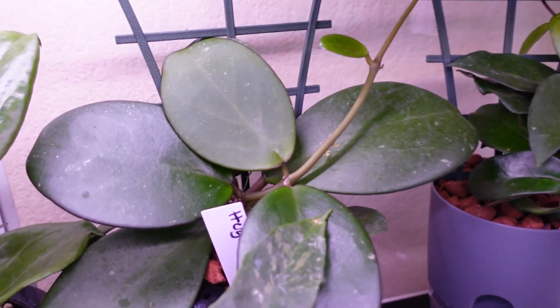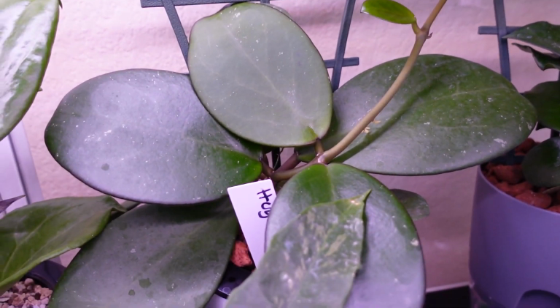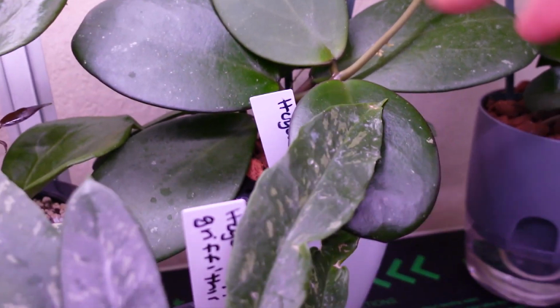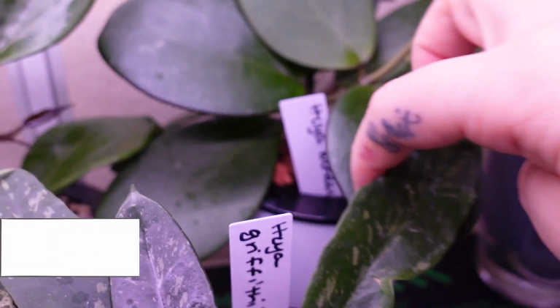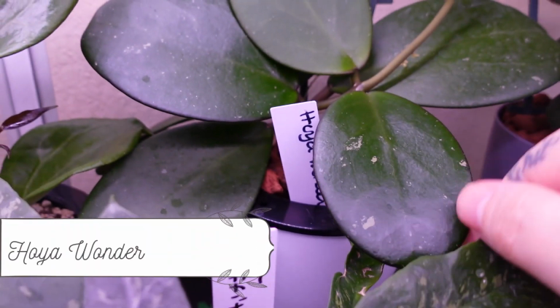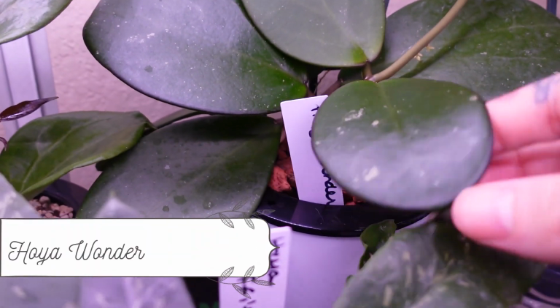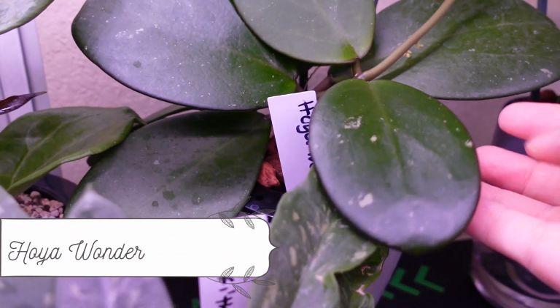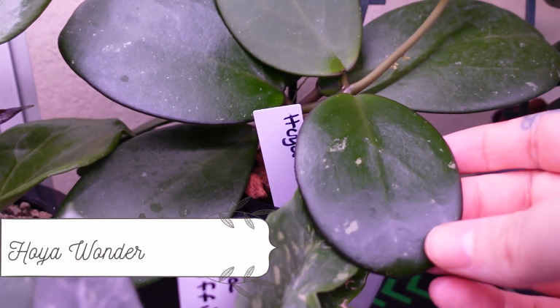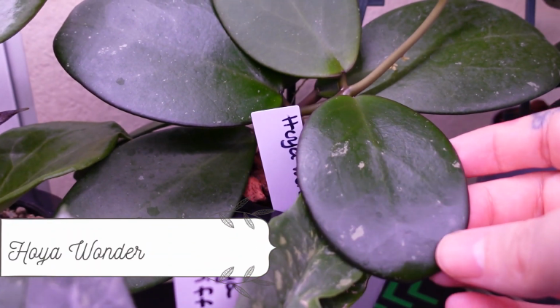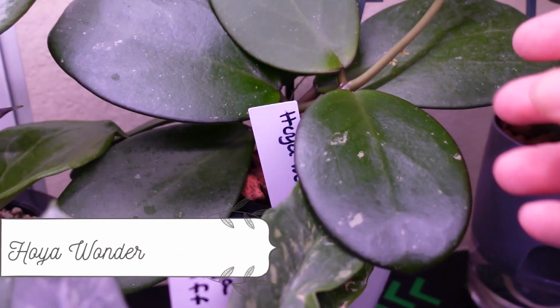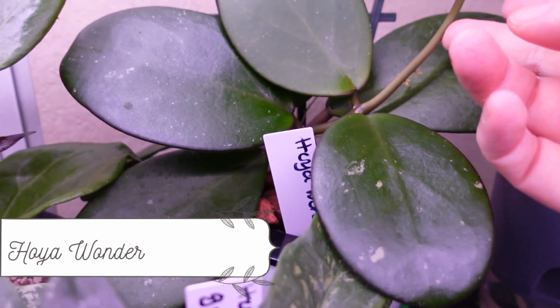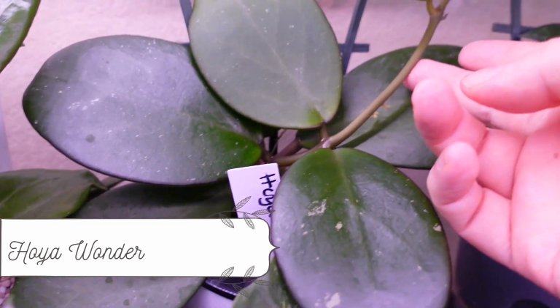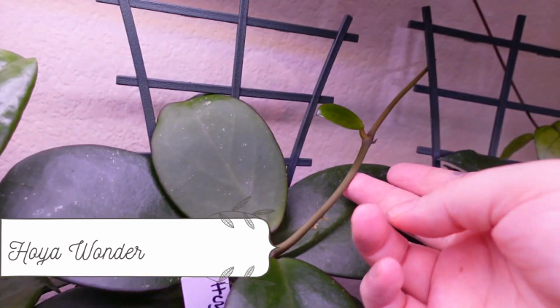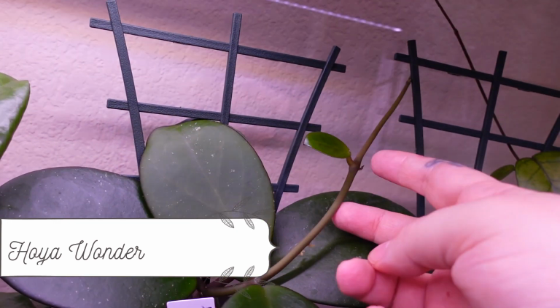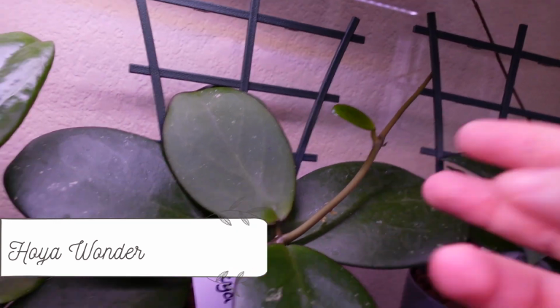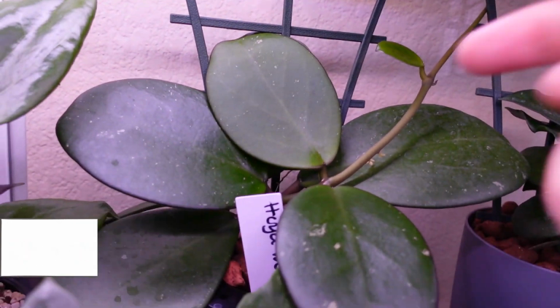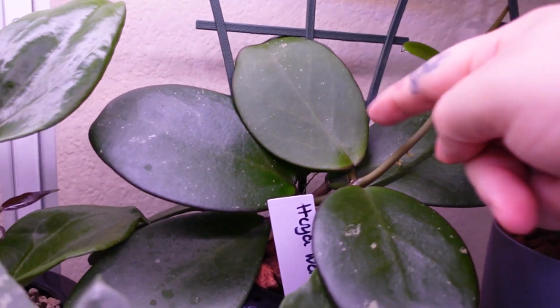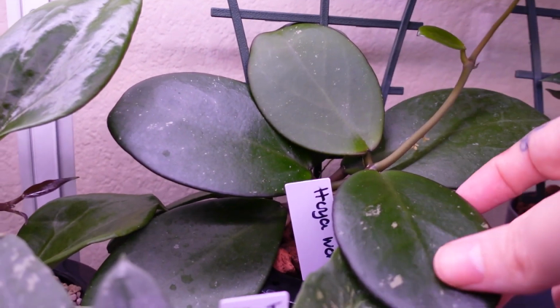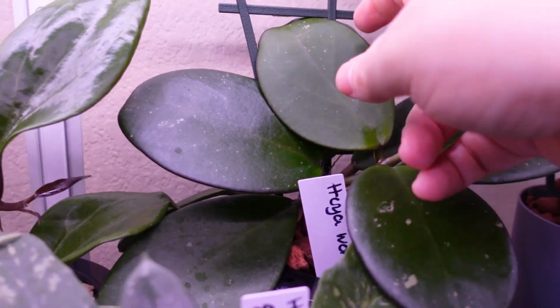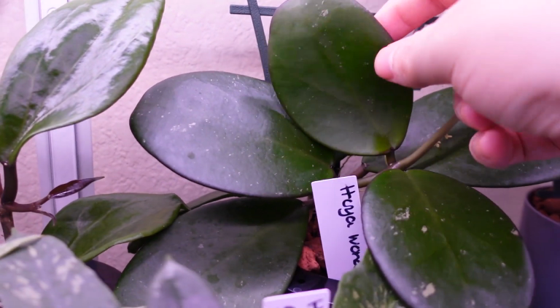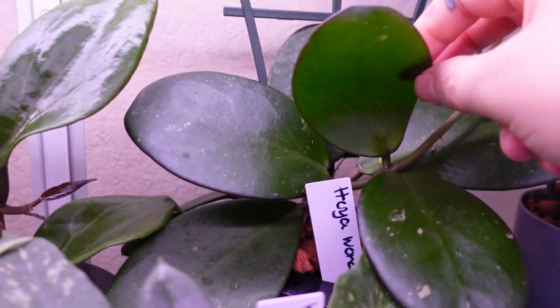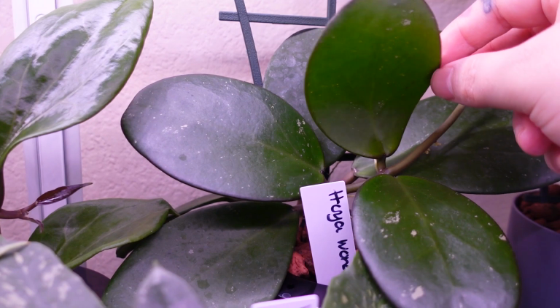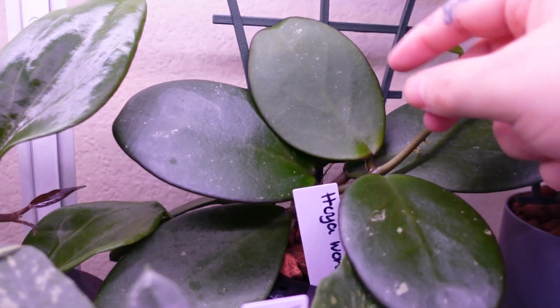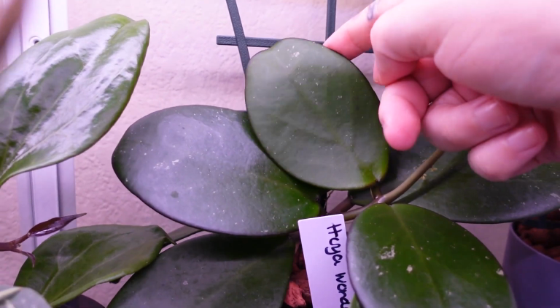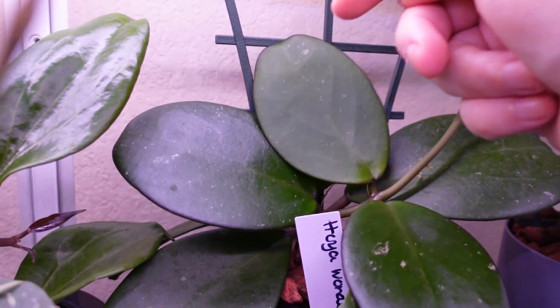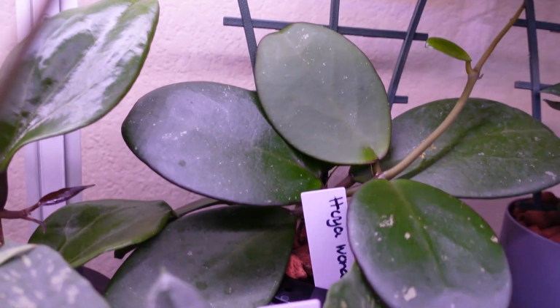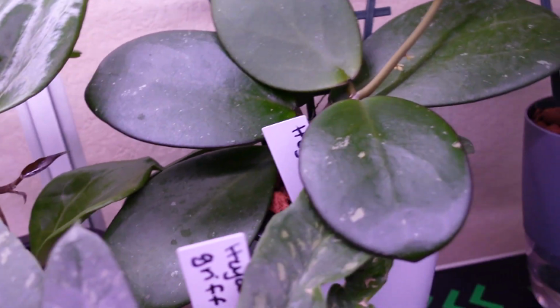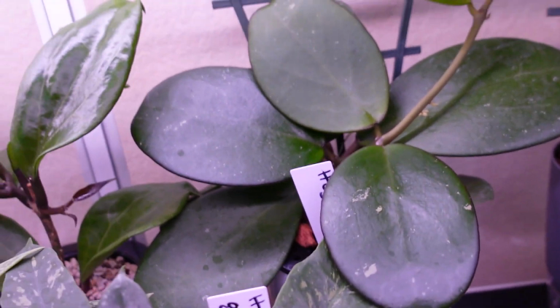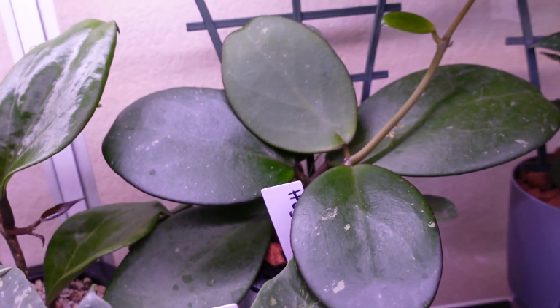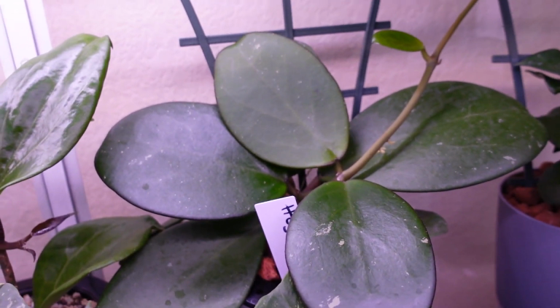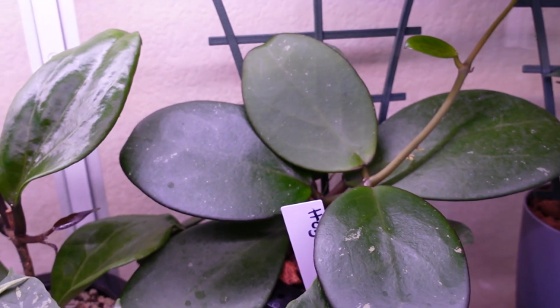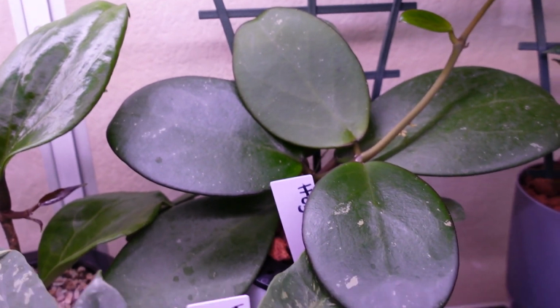This is Hoya wonder back here and she's beautiful — she's got a nice tendril with a new leaf coming out. This leaf is new, this leaf is new — see how floppy it still is? It's still new. Hoya wonder.